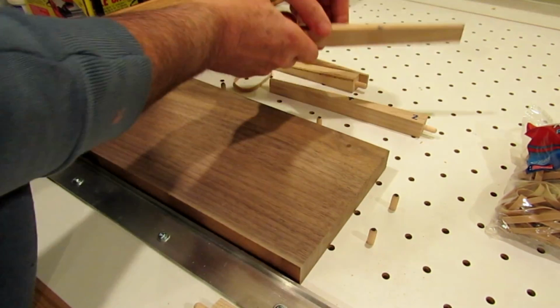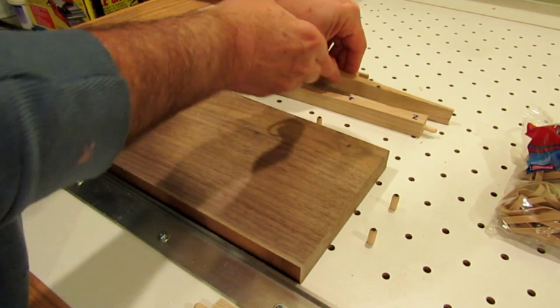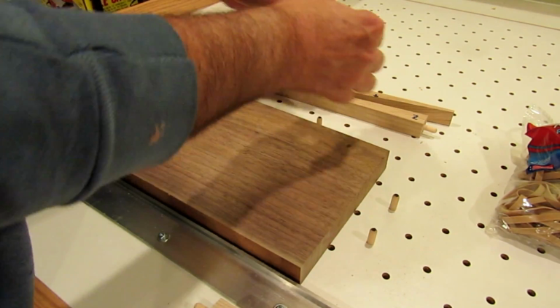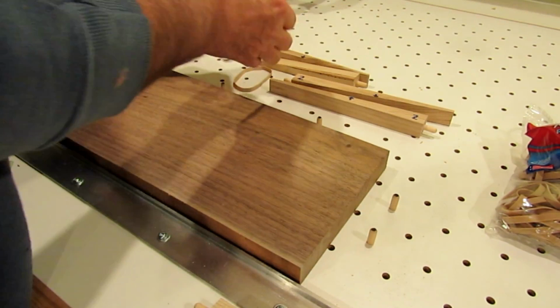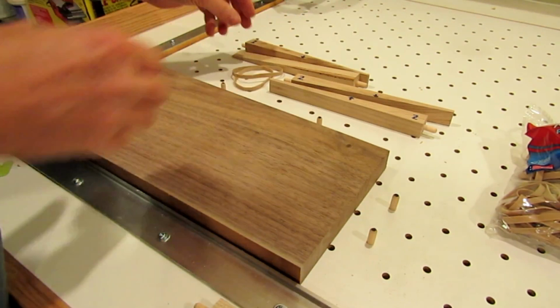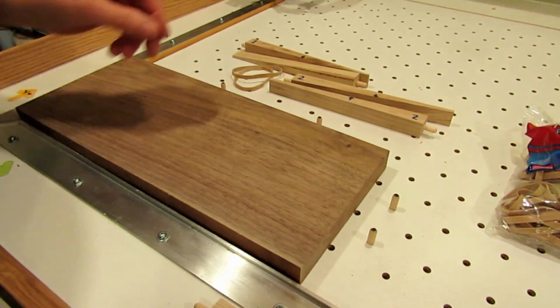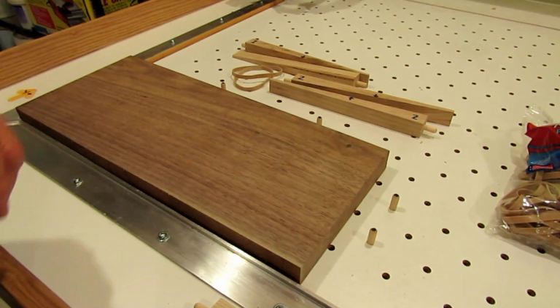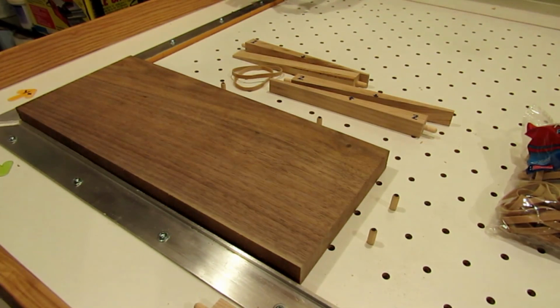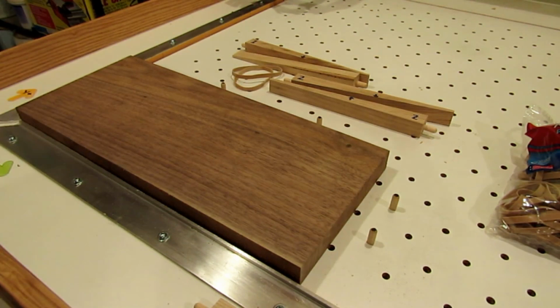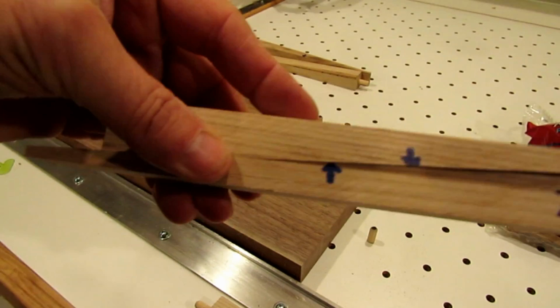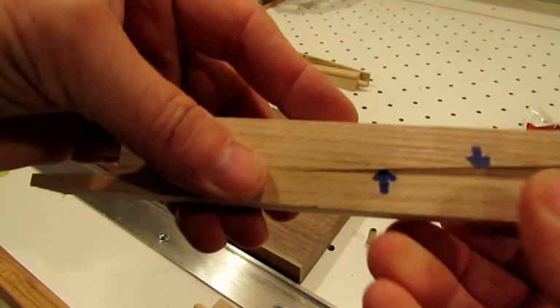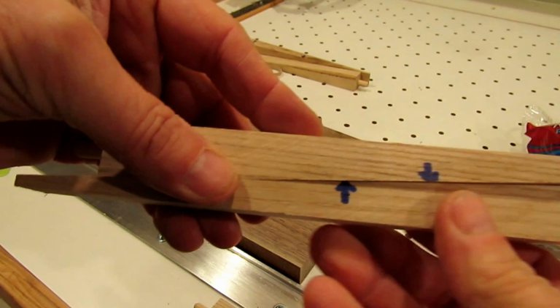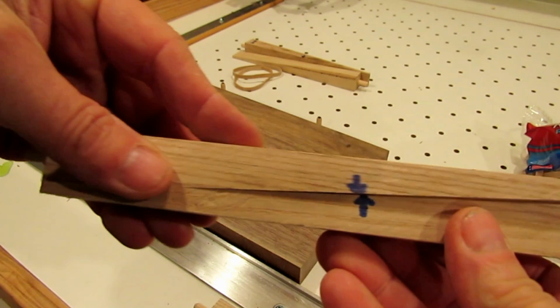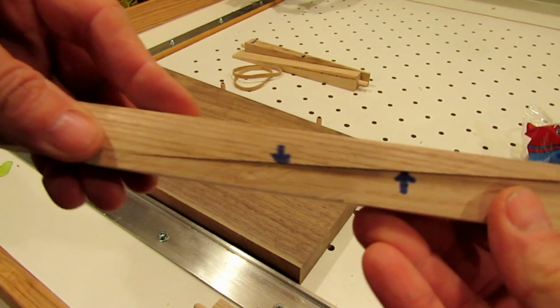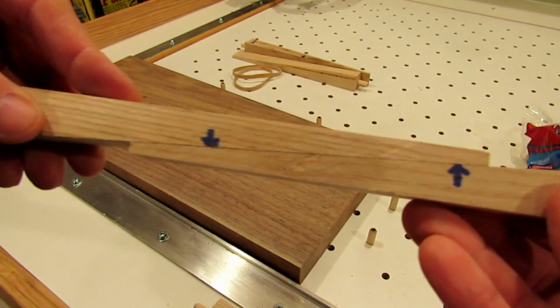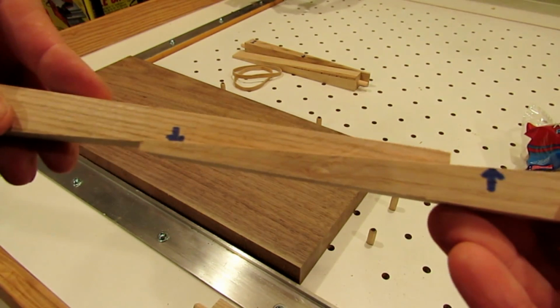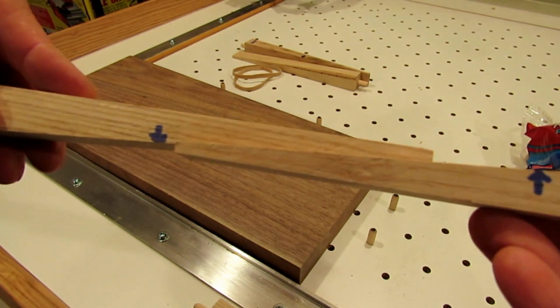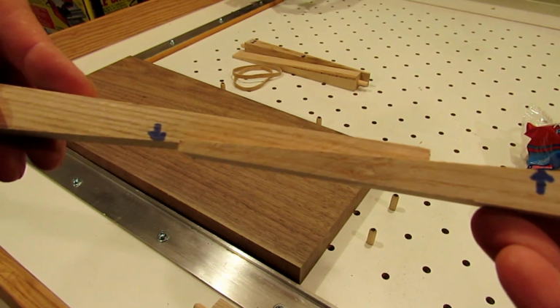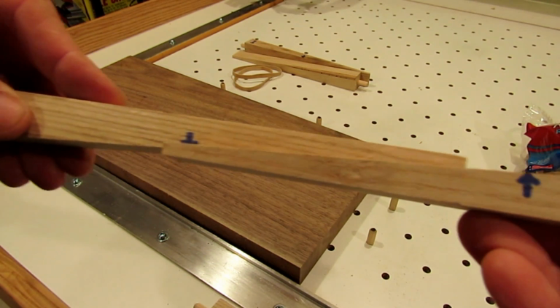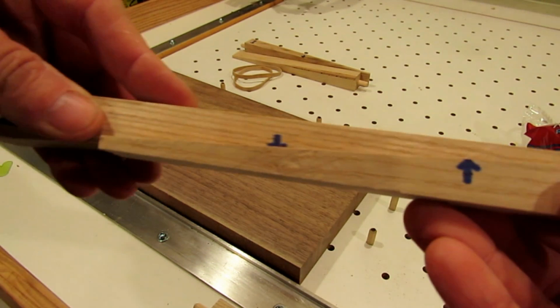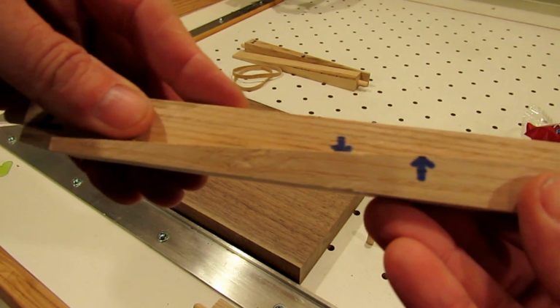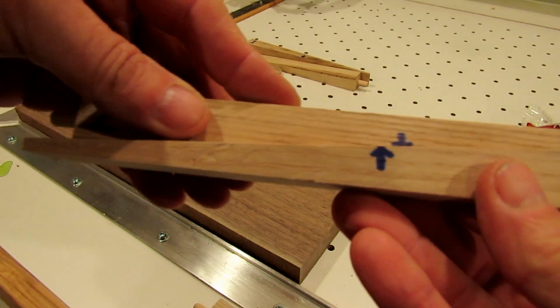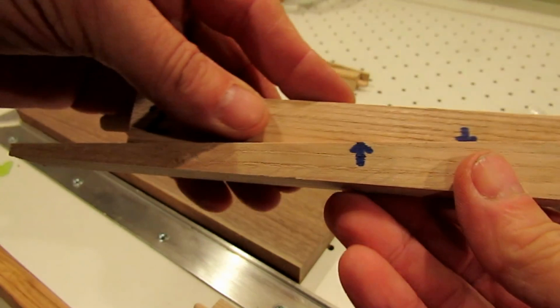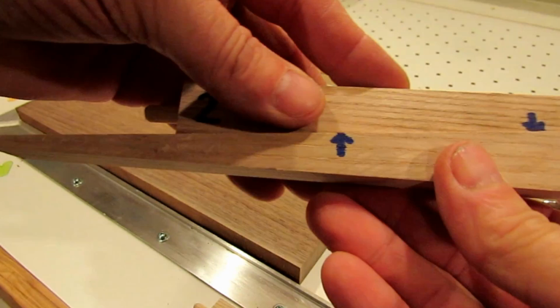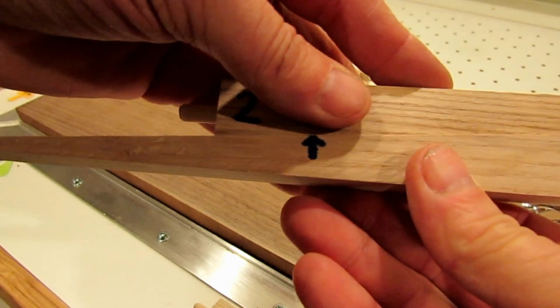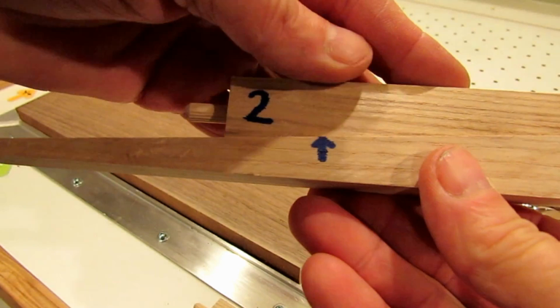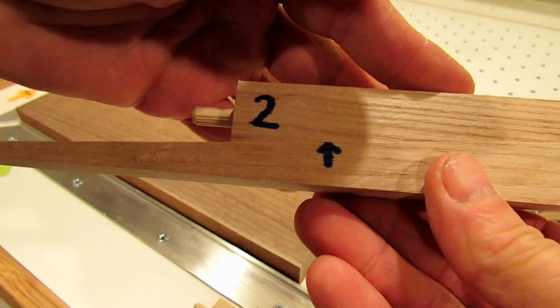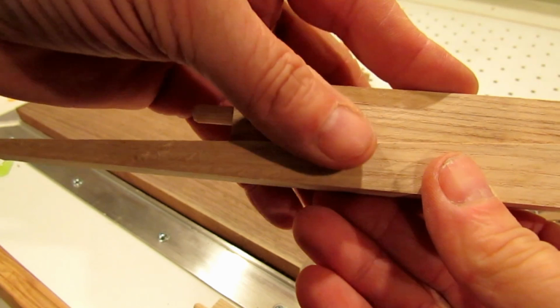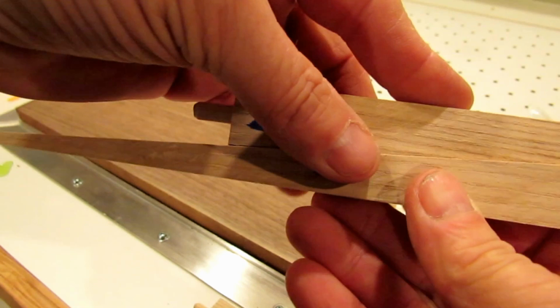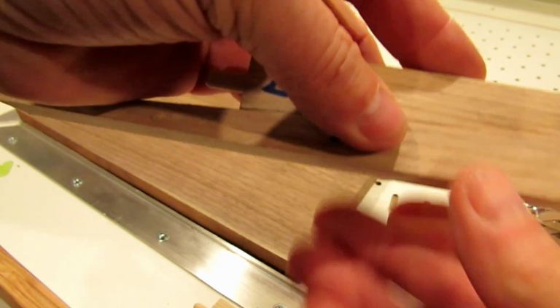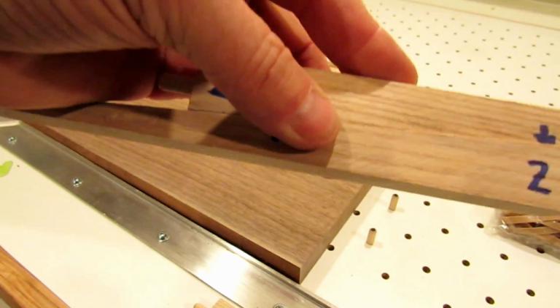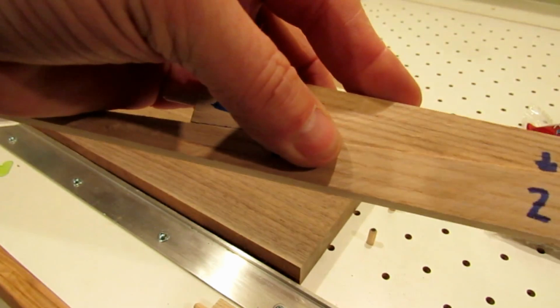Each set provides over an inch of clamping travel, and with the holes spaced one inch apart on the table, there's never a place where you're not able to clamp with these.